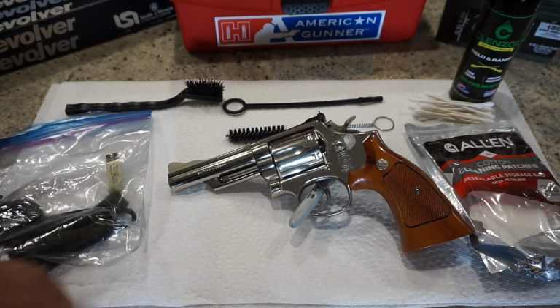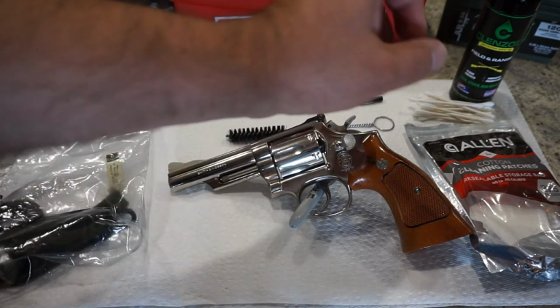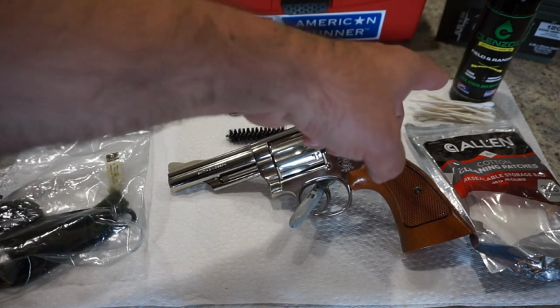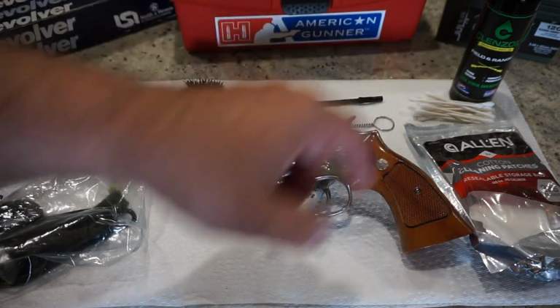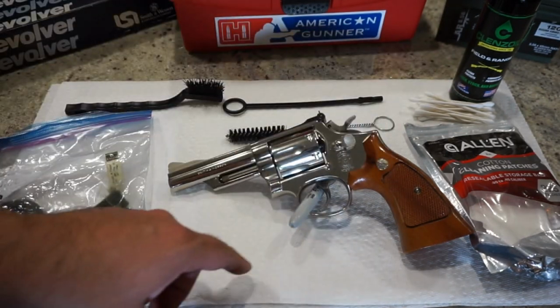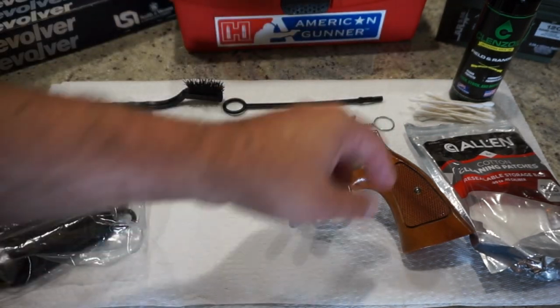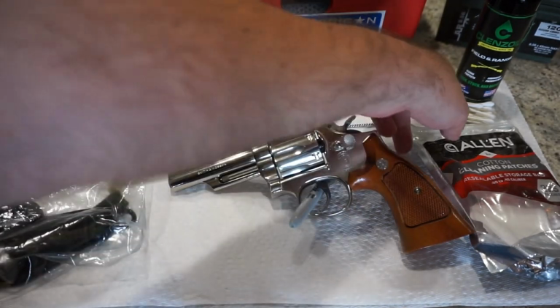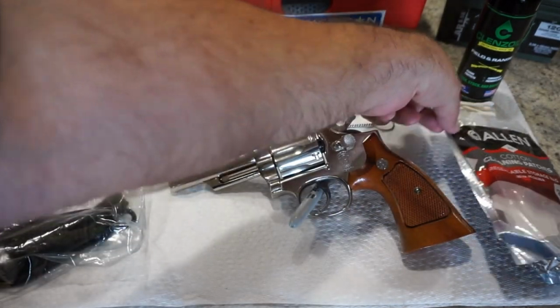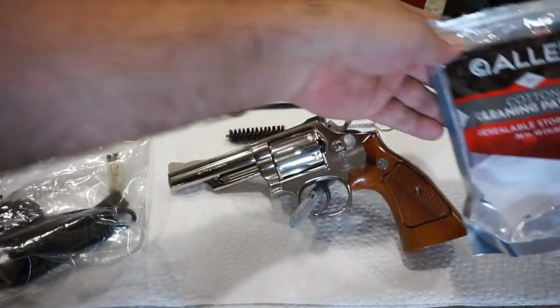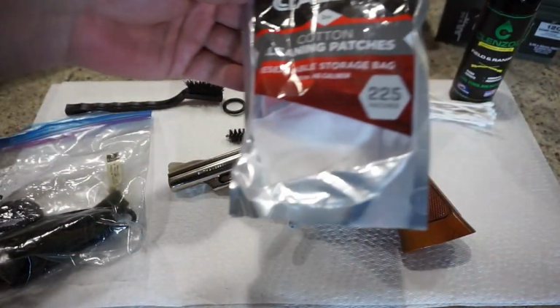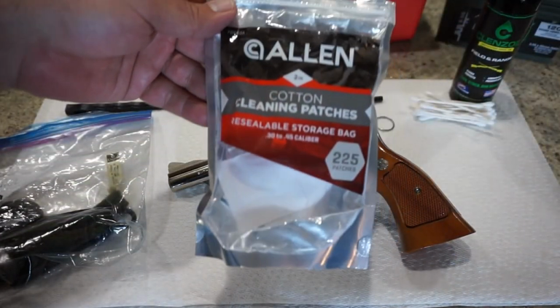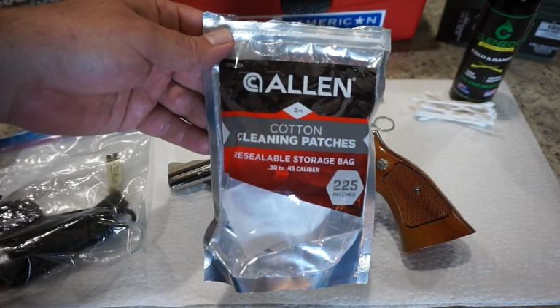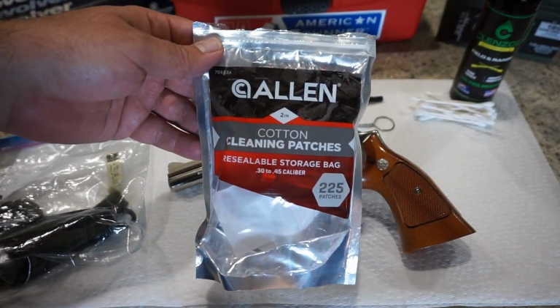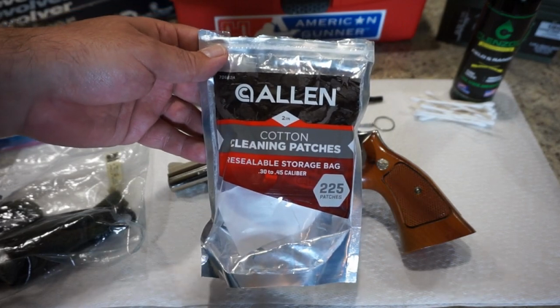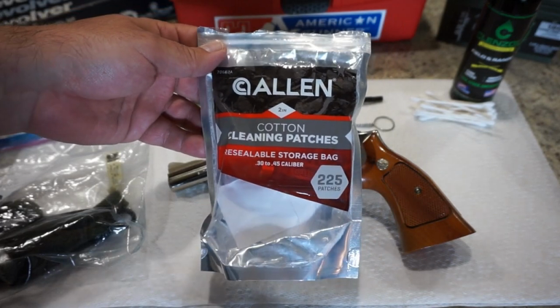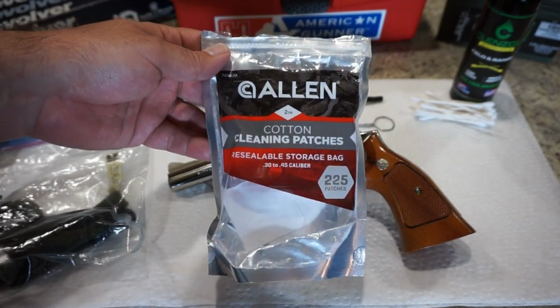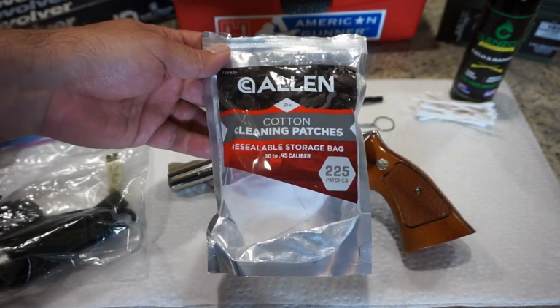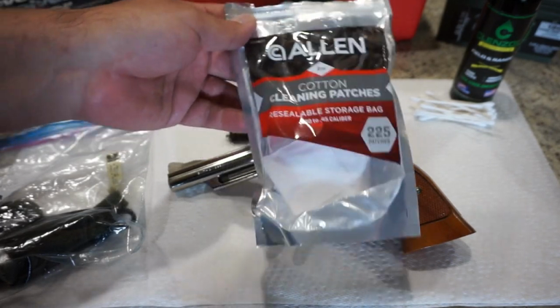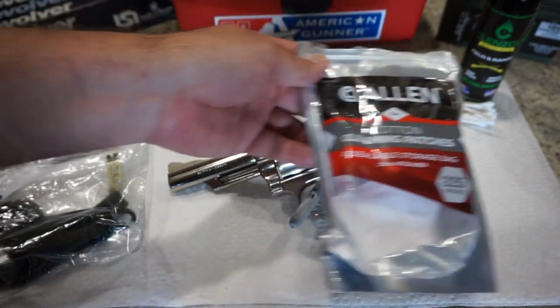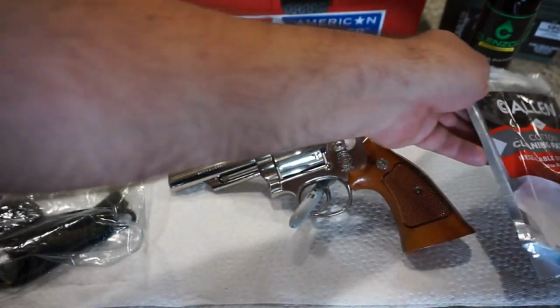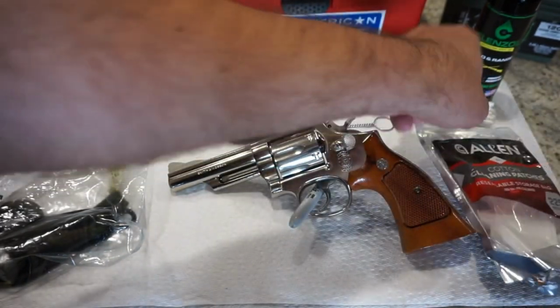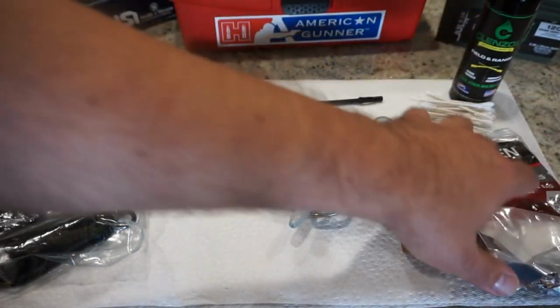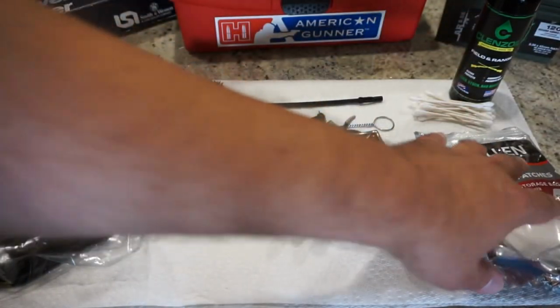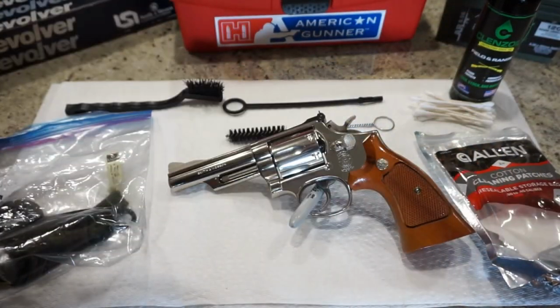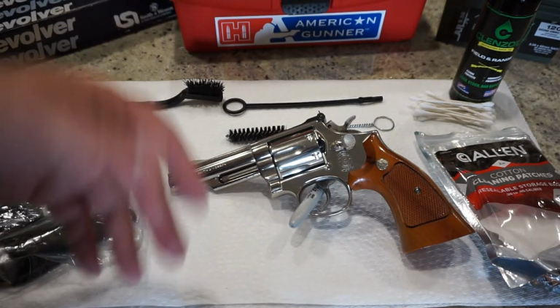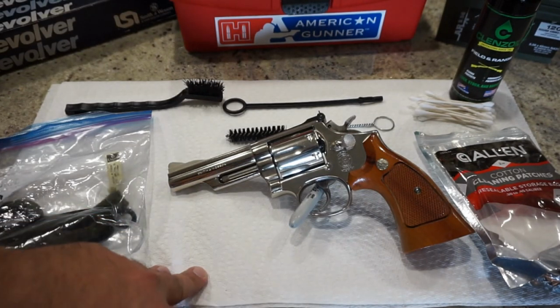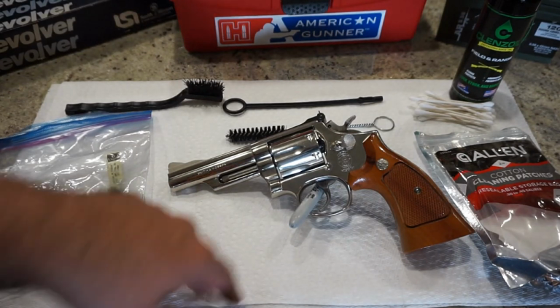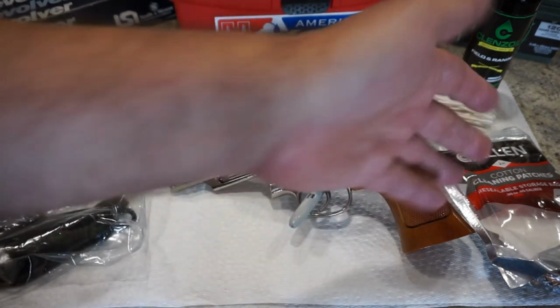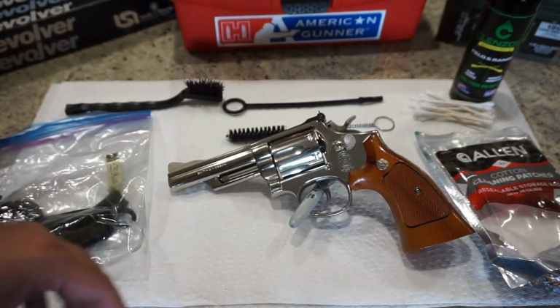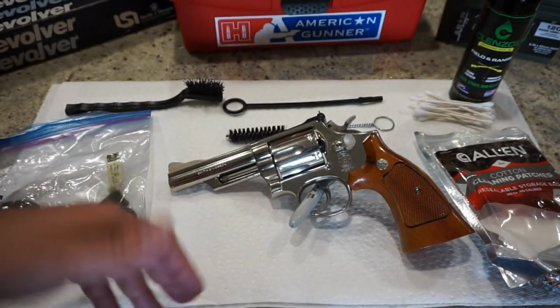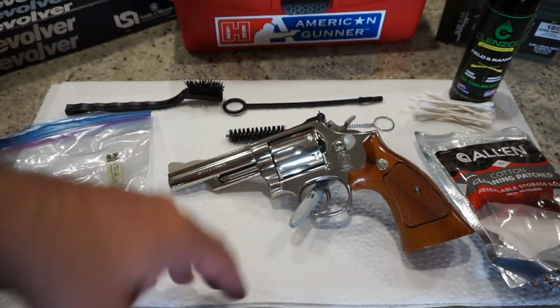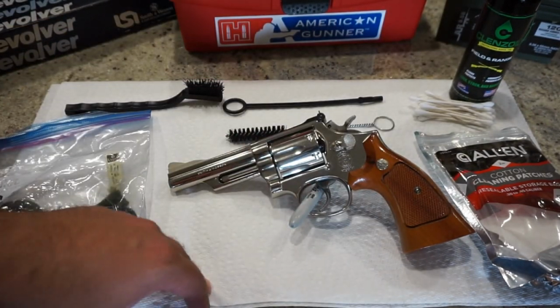Also get yourself some Q-tips for some fine detail work. You also want to pick up some cotton cleaning patches — this is an Allen brand, I just buy these at Walmart. You can also cut up an old cotton t-shirt; I say that in every video if you want the more budget-minded approach to getting cleaning patches, and those work really well too.